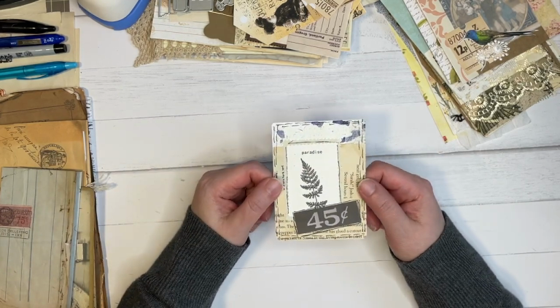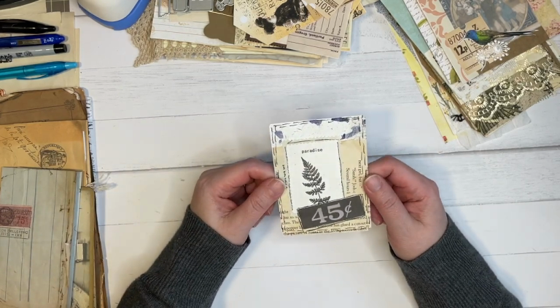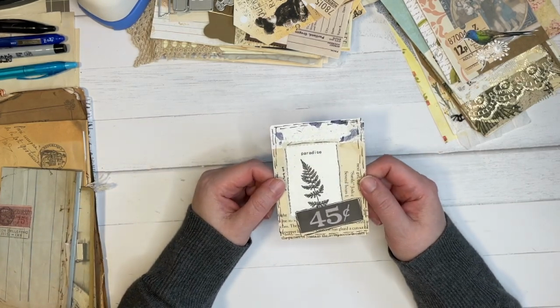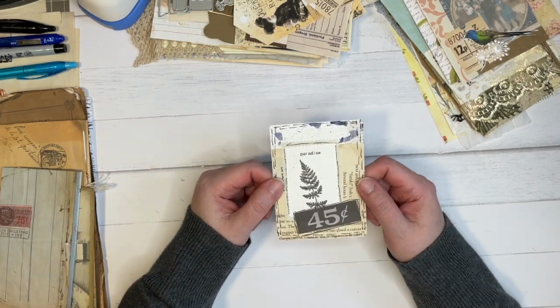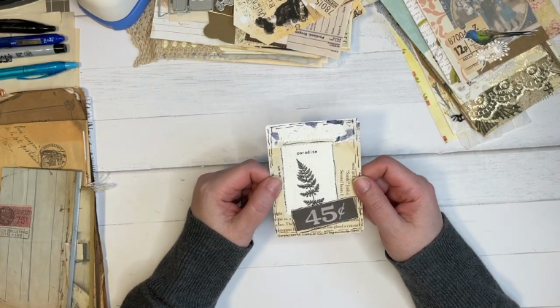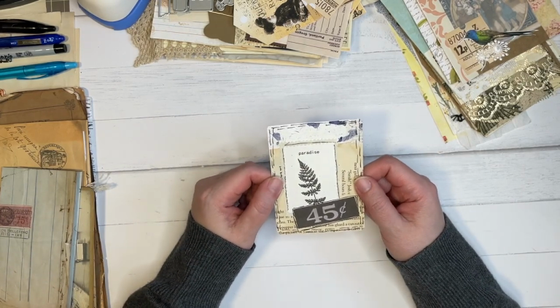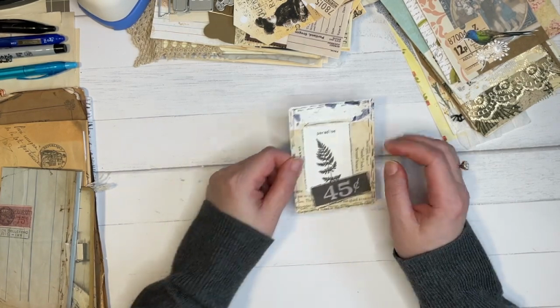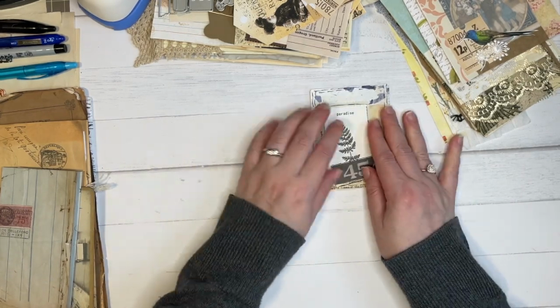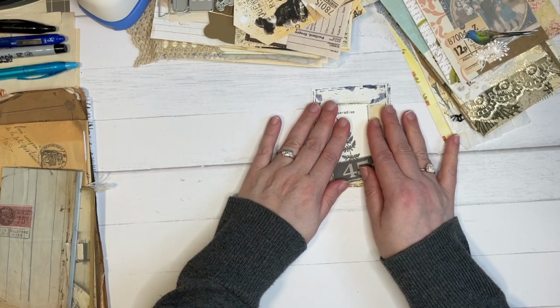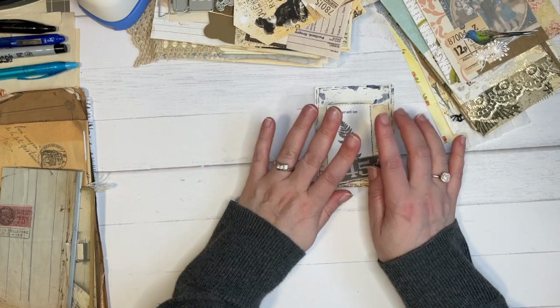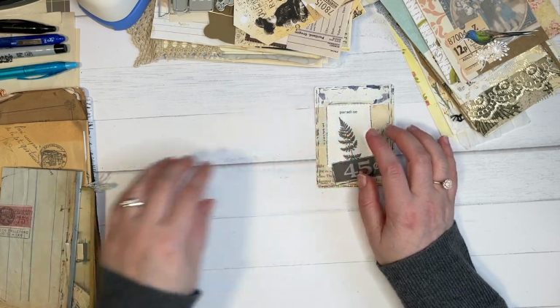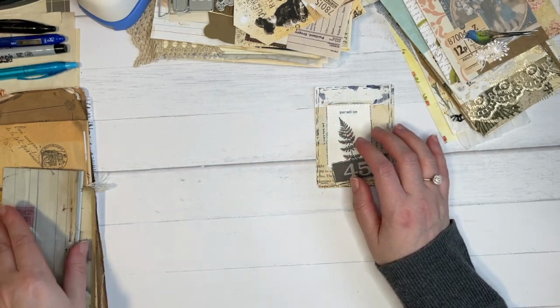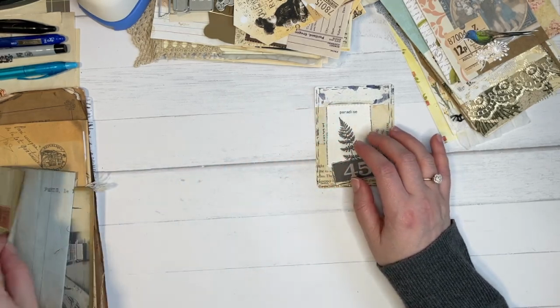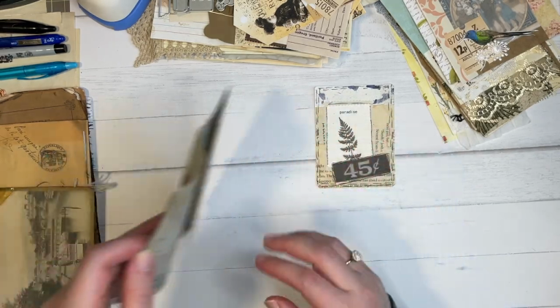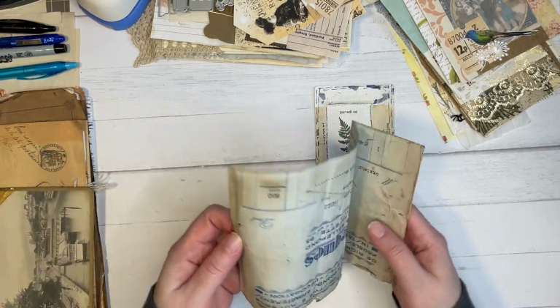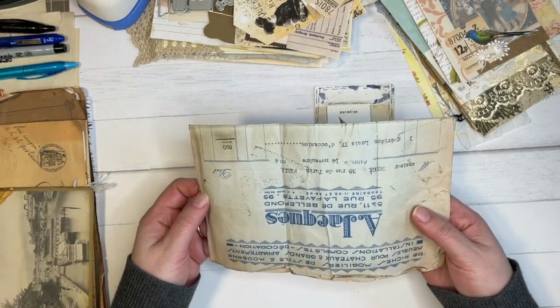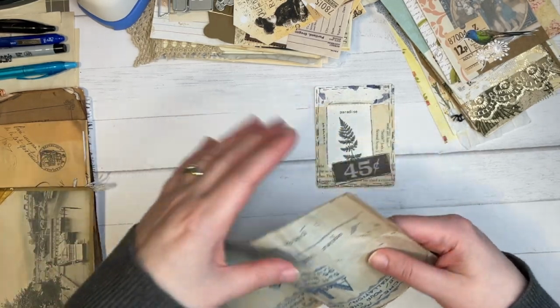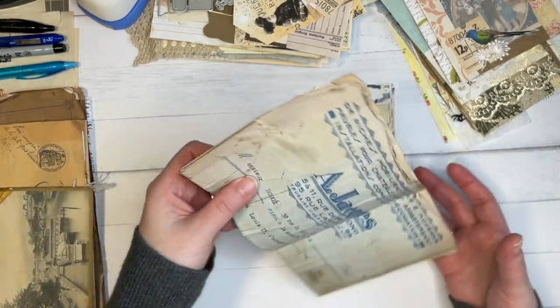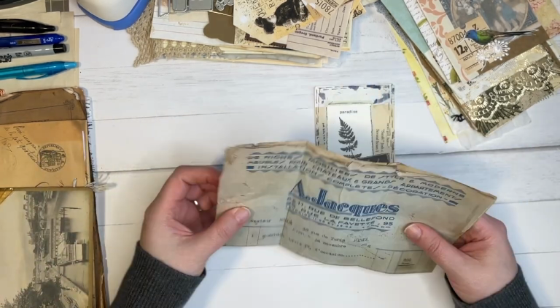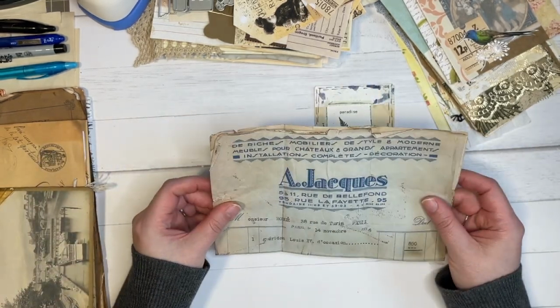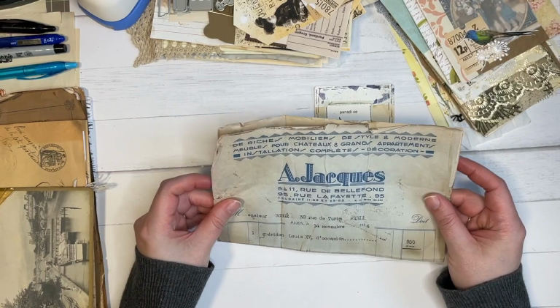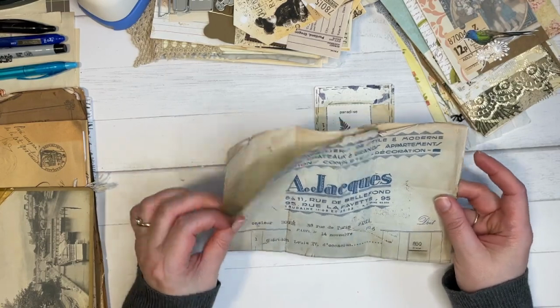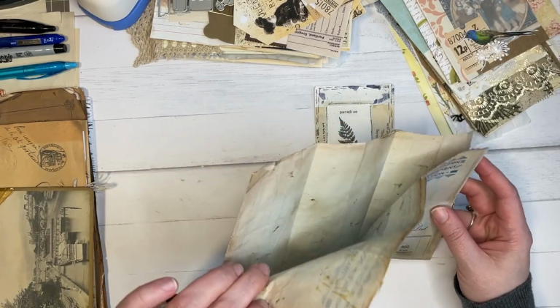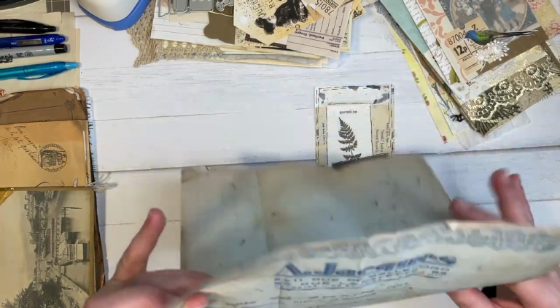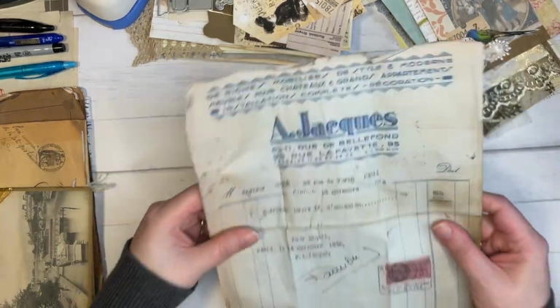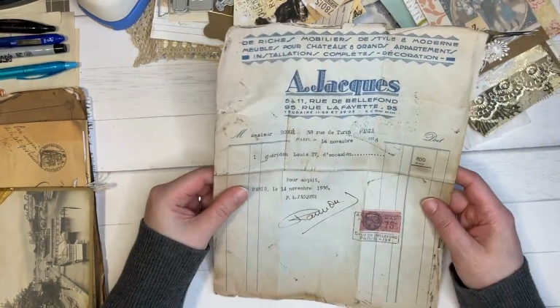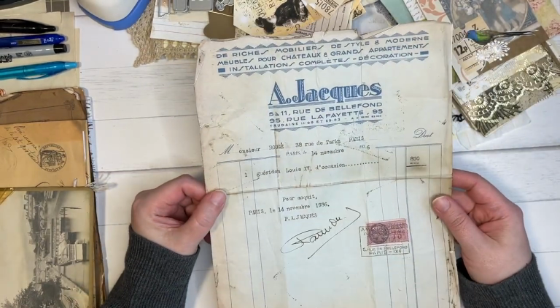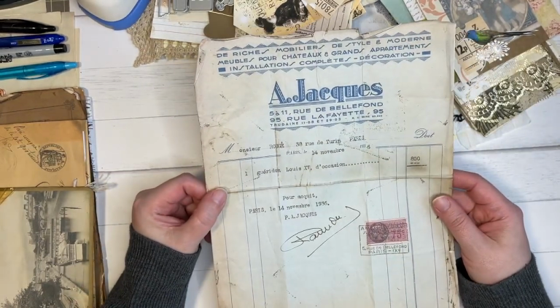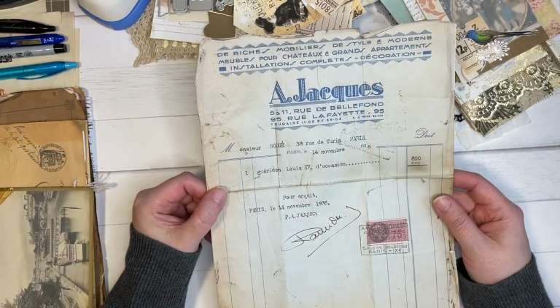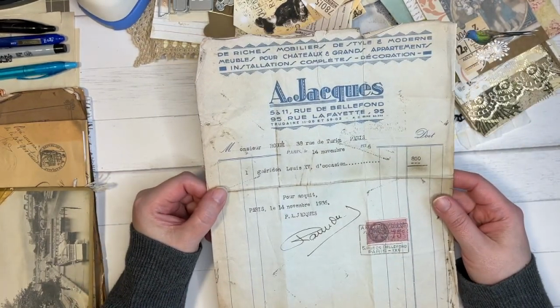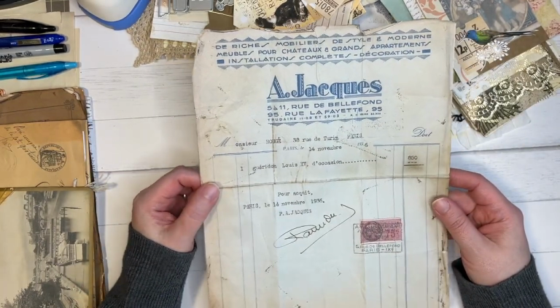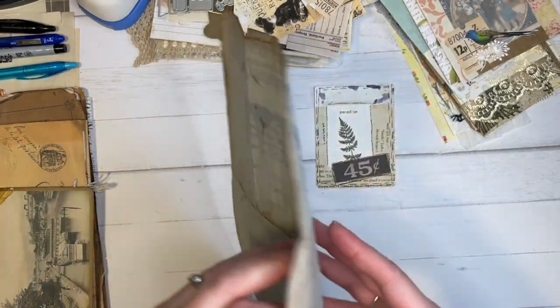She's been working a lot on making things look very vintage. So I'm going to start off with this lovely piece of invoice paper.